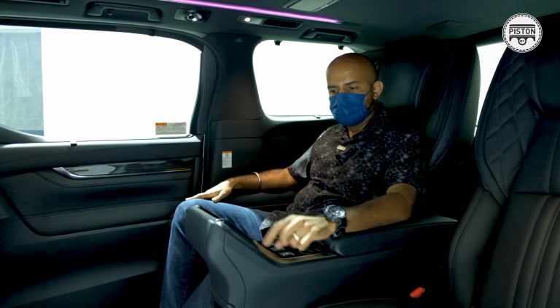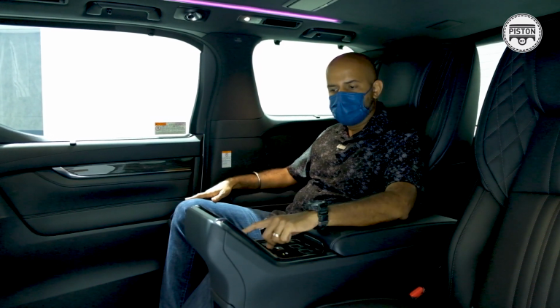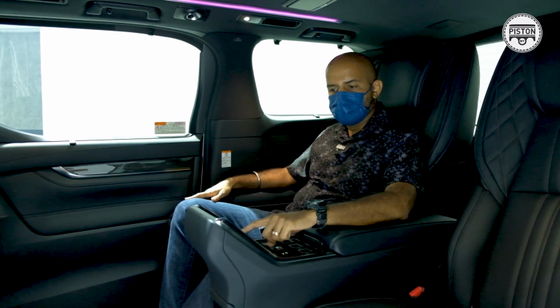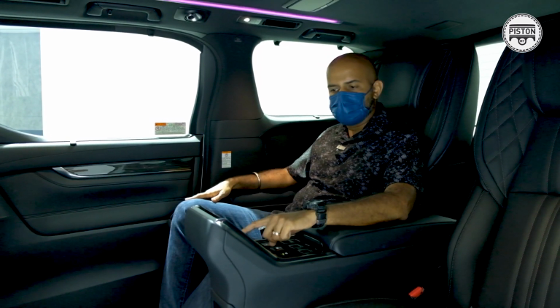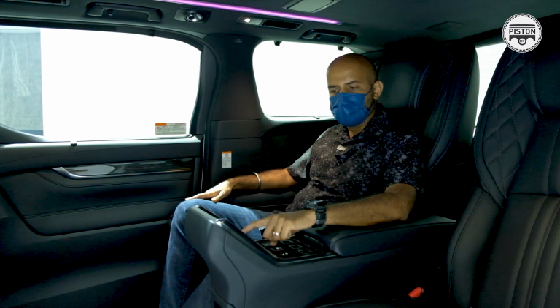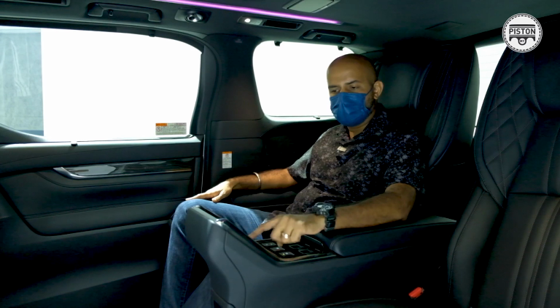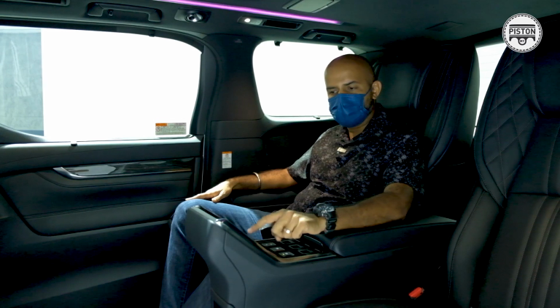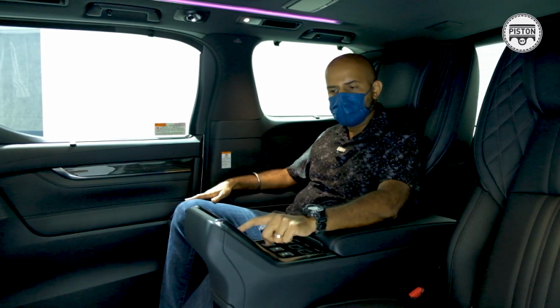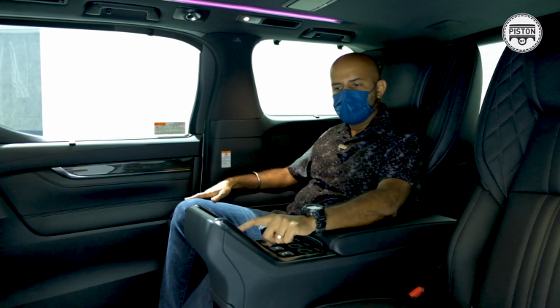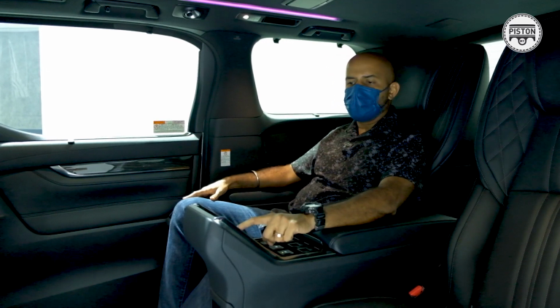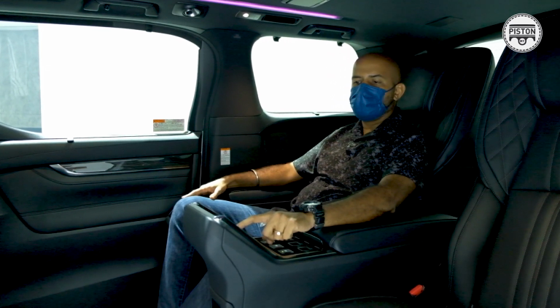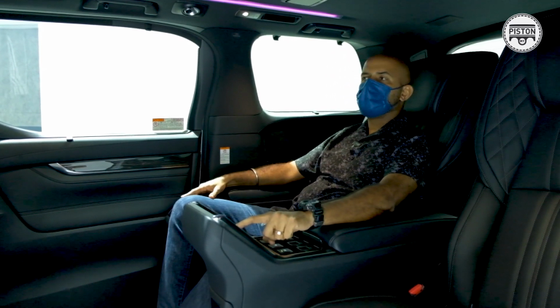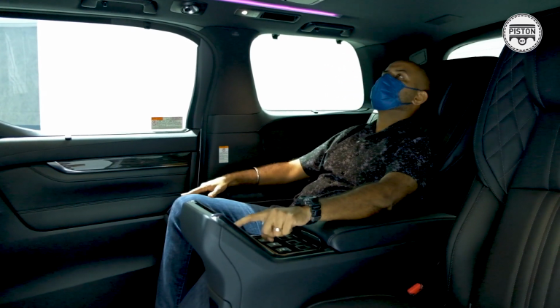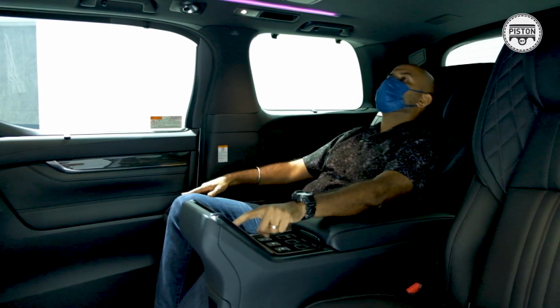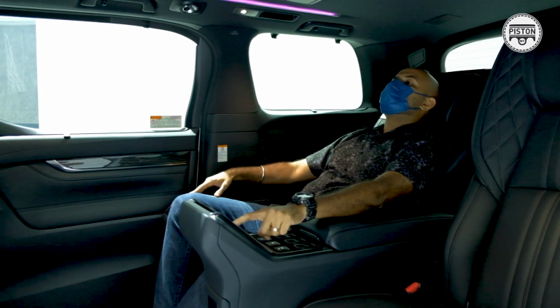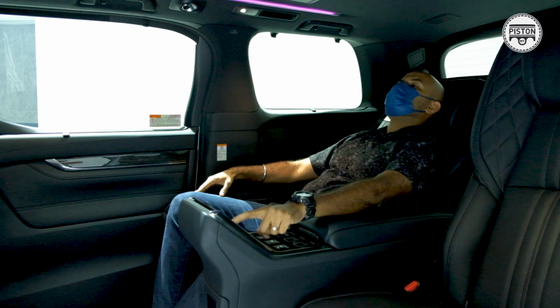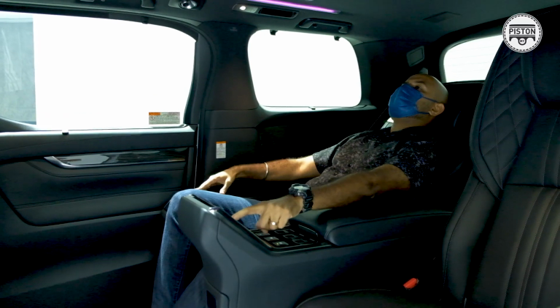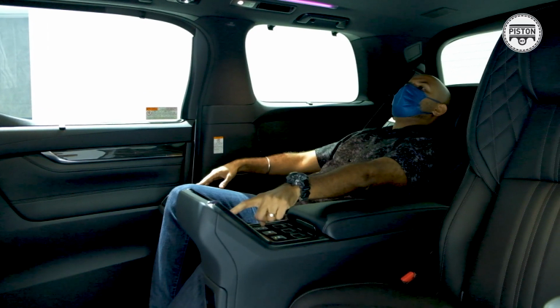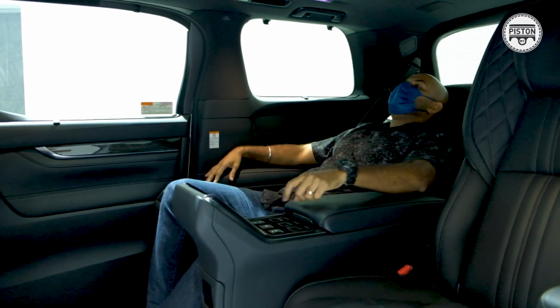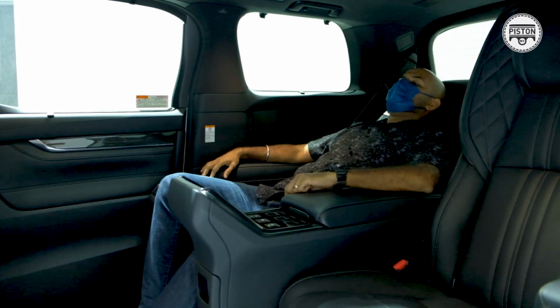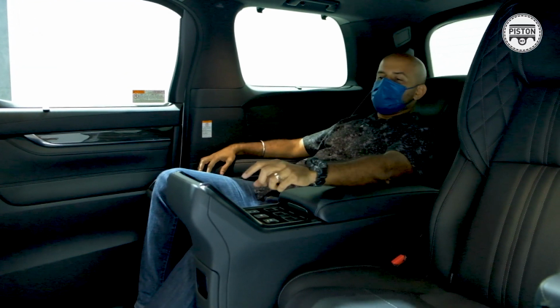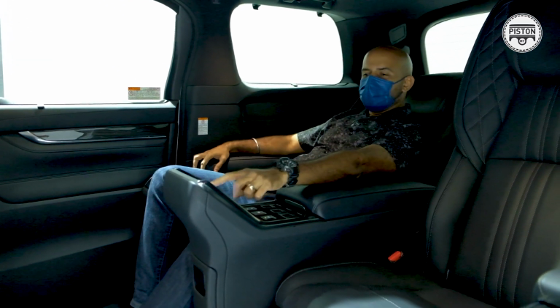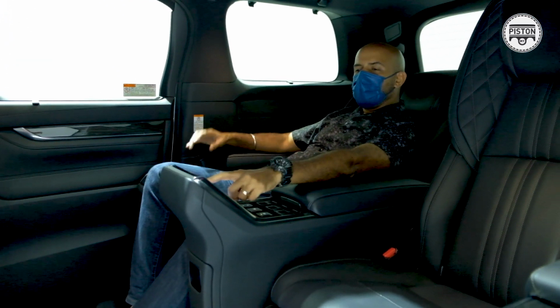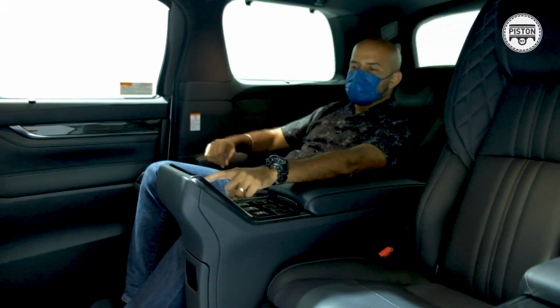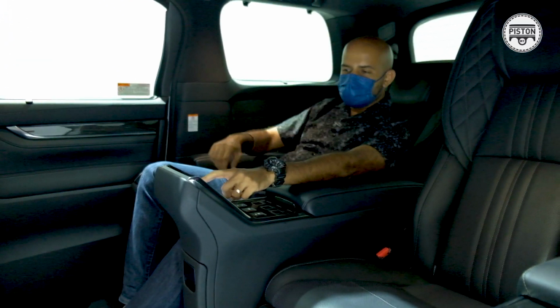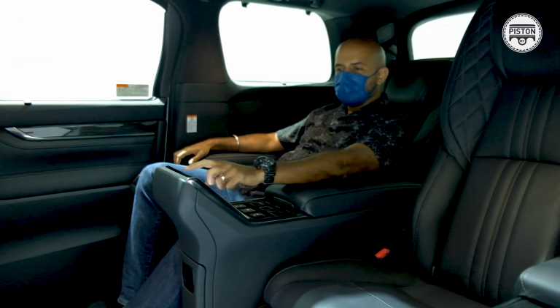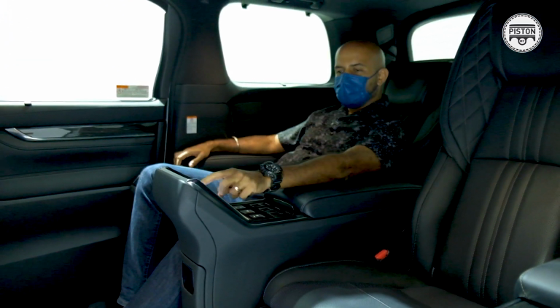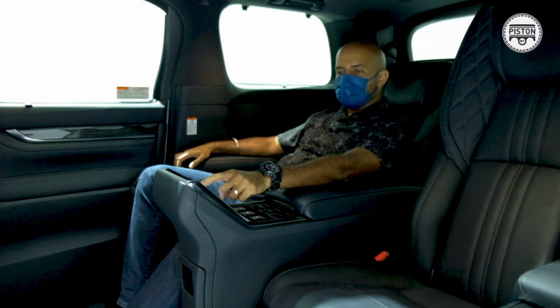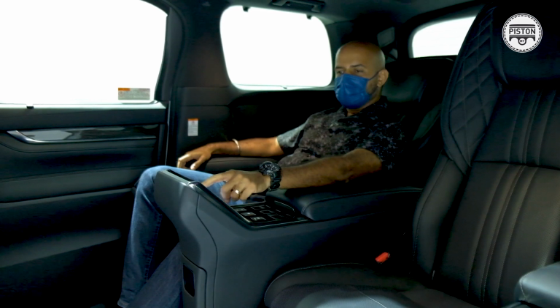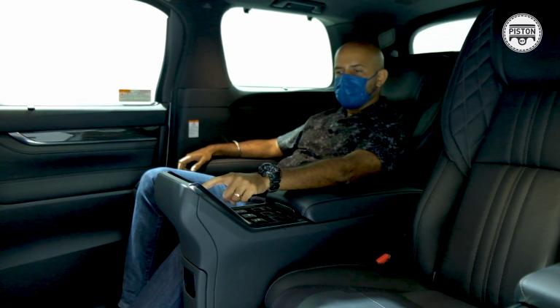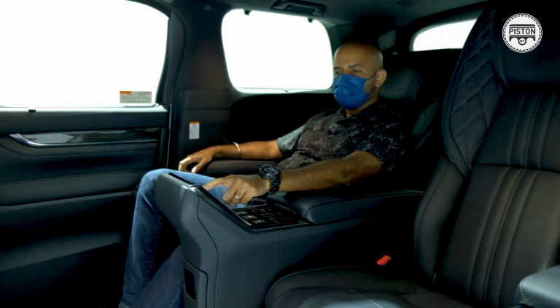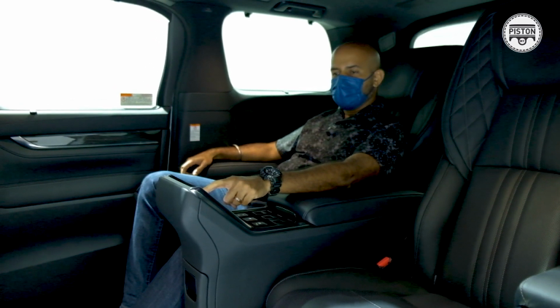There's also a memory function. Something like a business class jet. It better be cool — it costs 1.15 million, right?